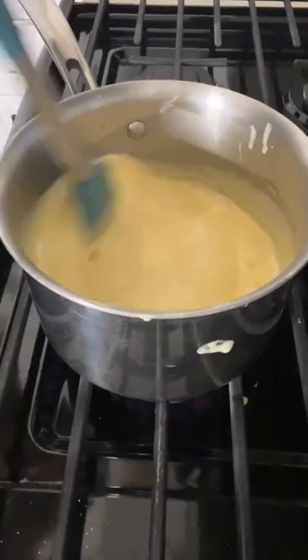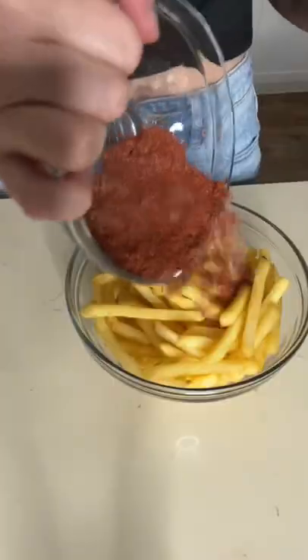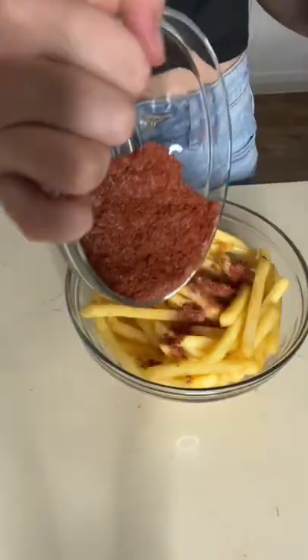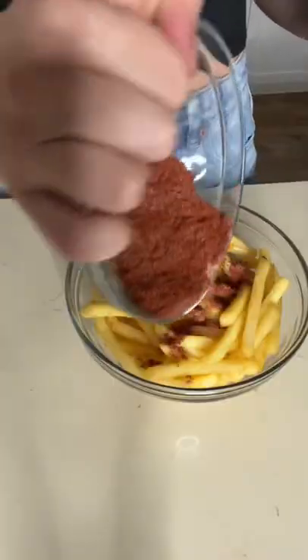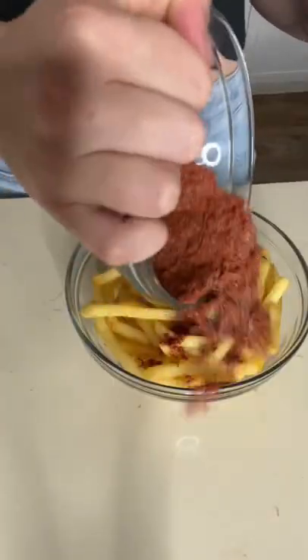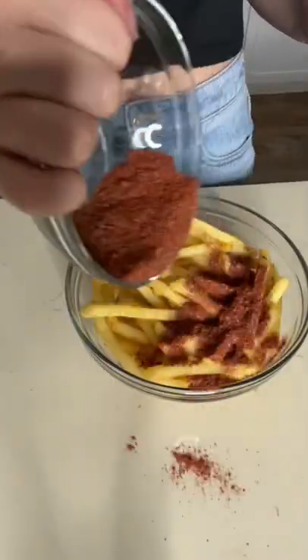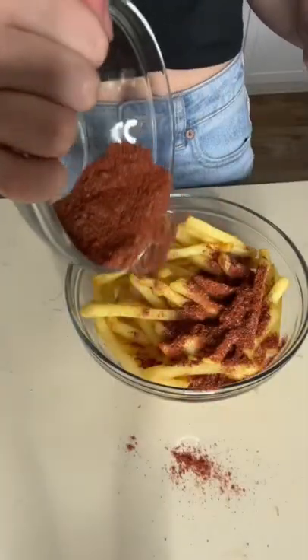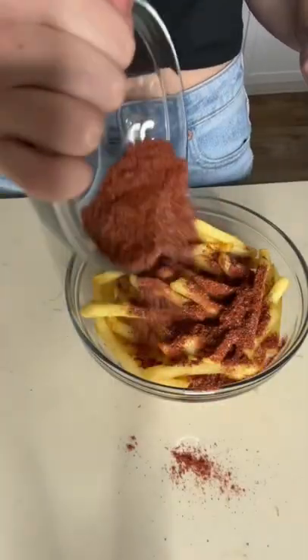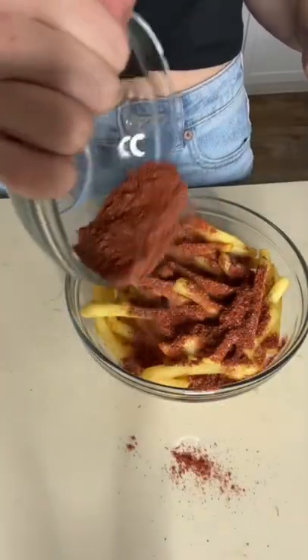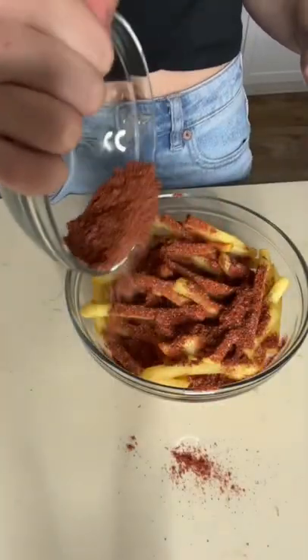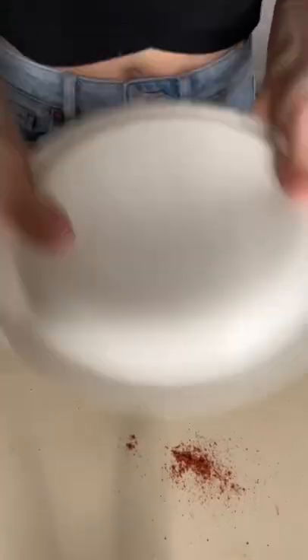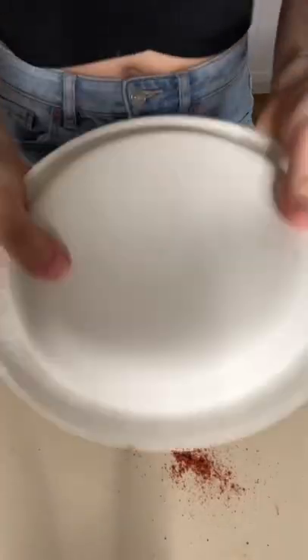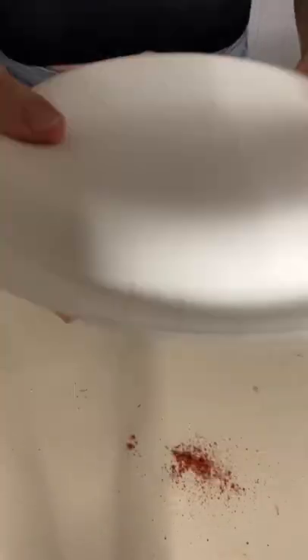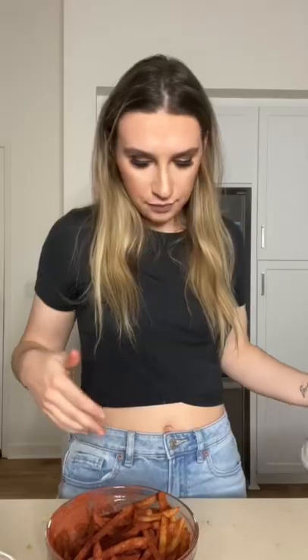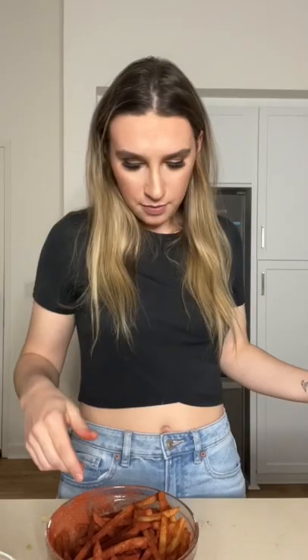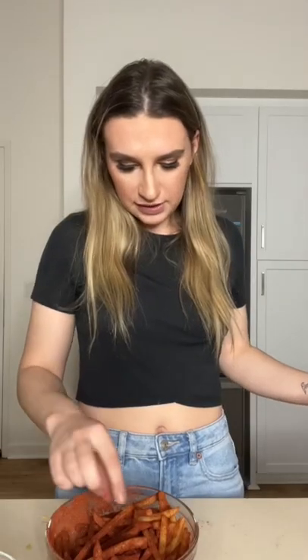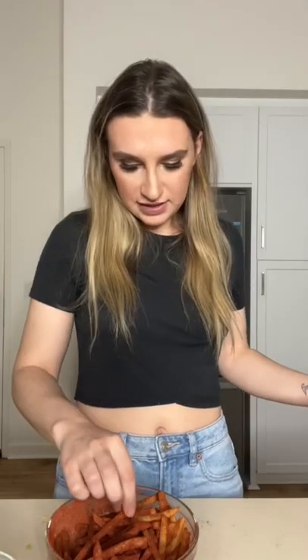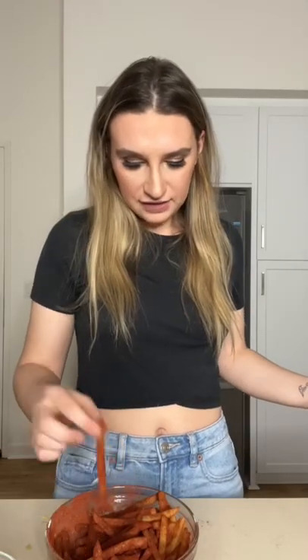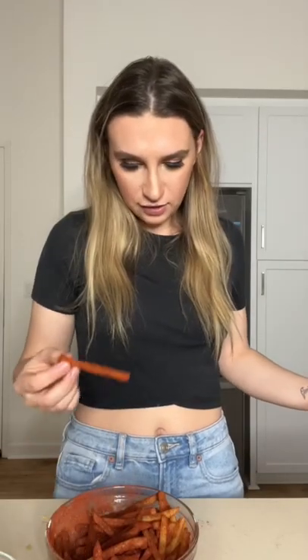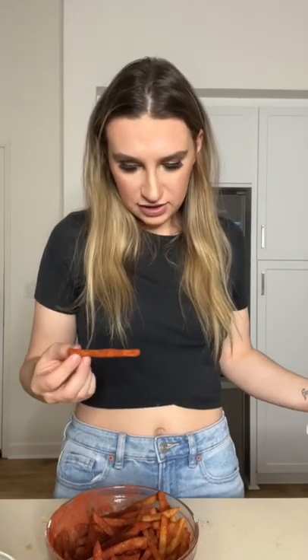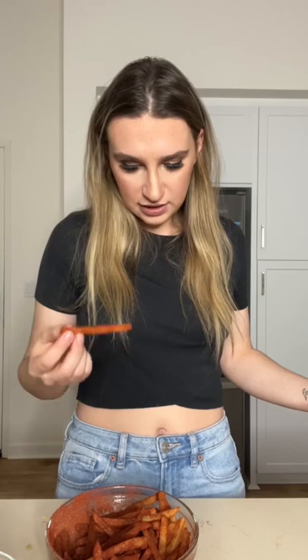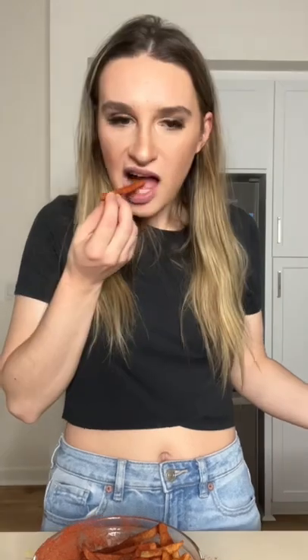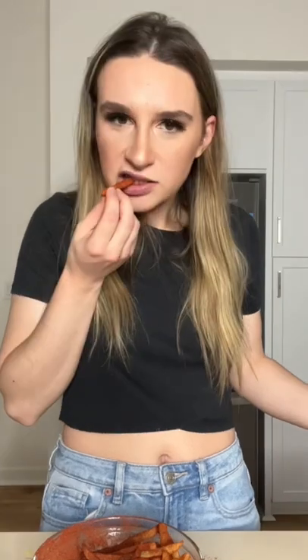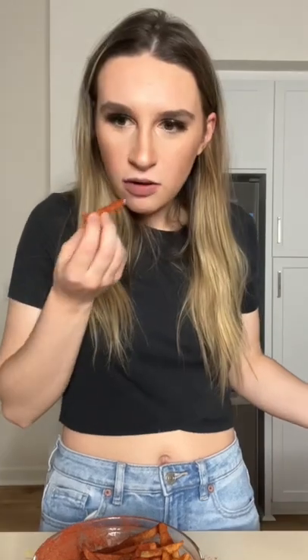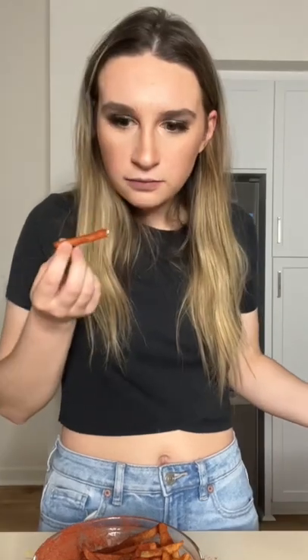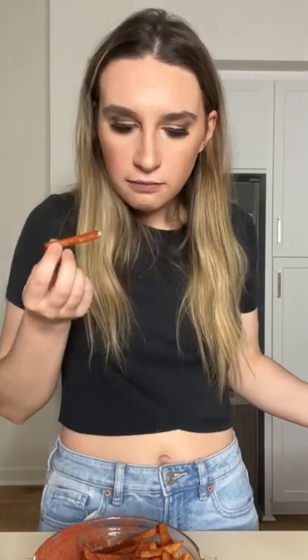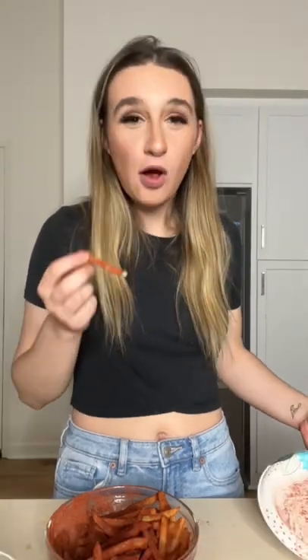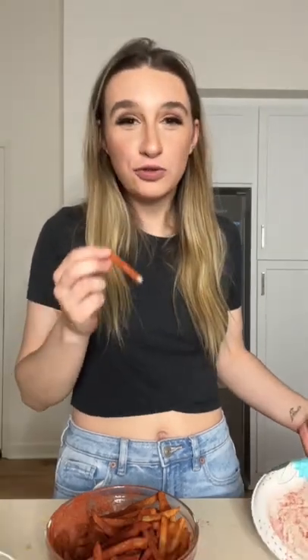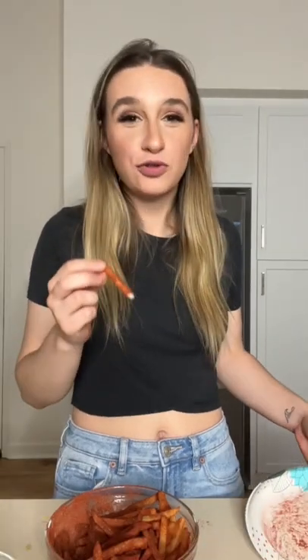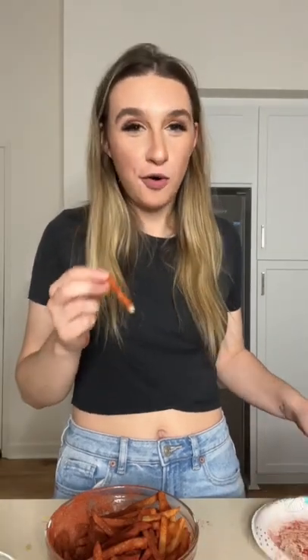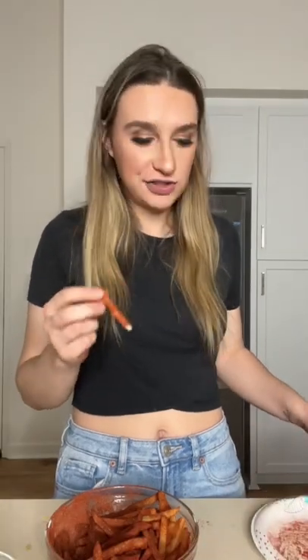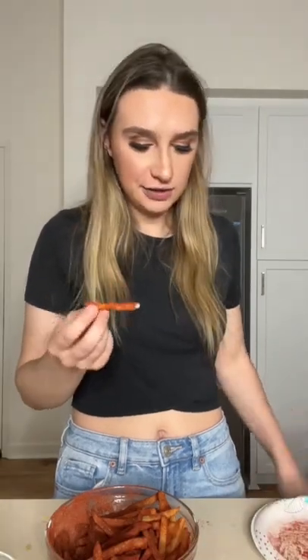Now it's time to use all that seasoning on that tiny bit of fries. Probably definitely over seasoned these. Oh, so over seasoned these.